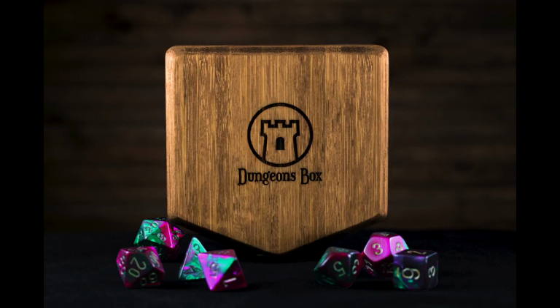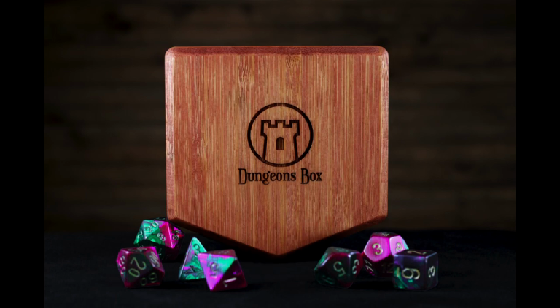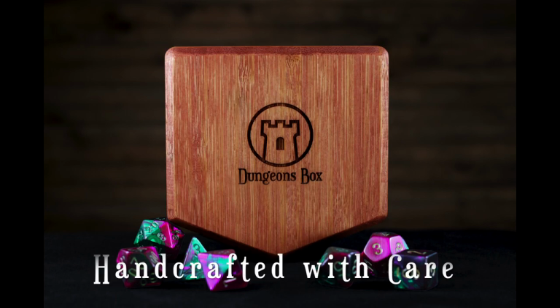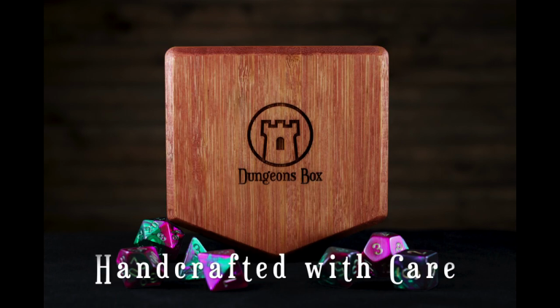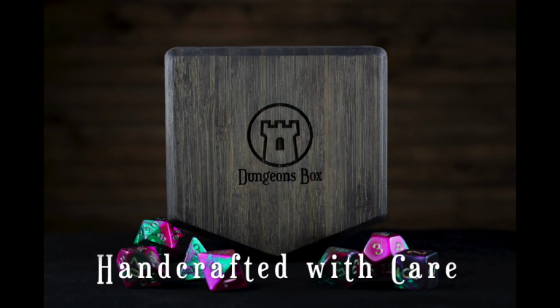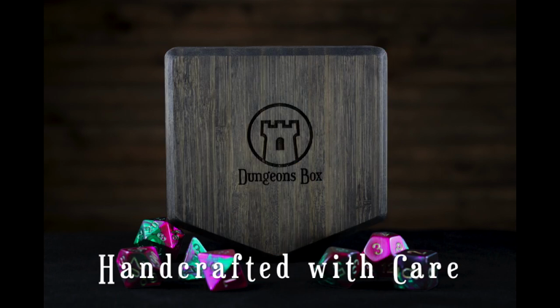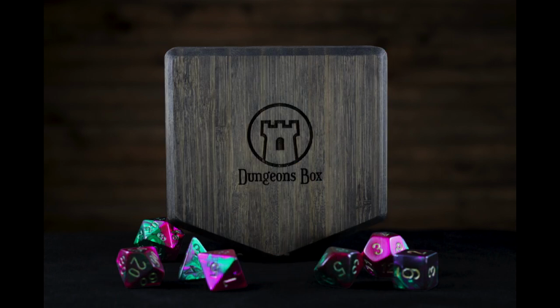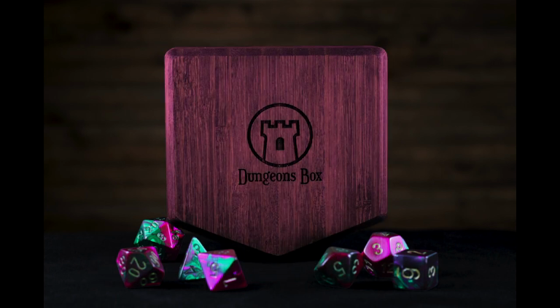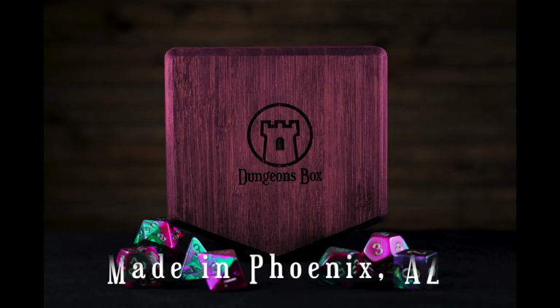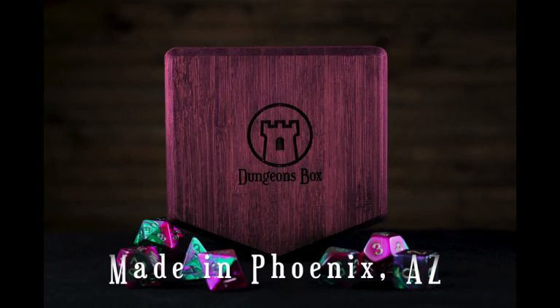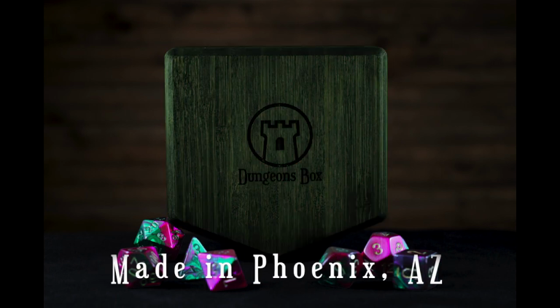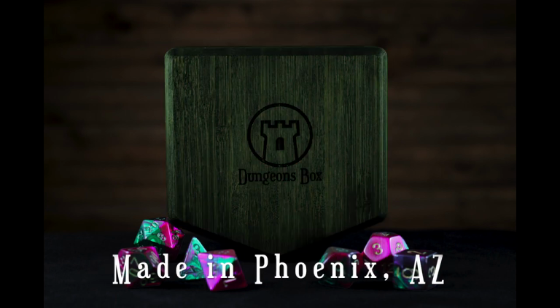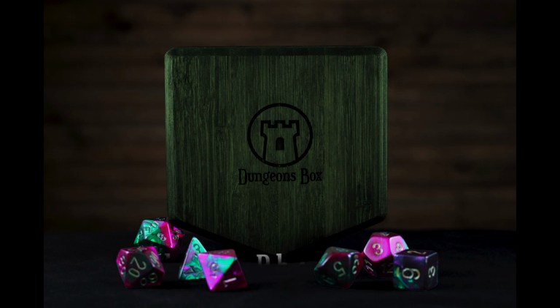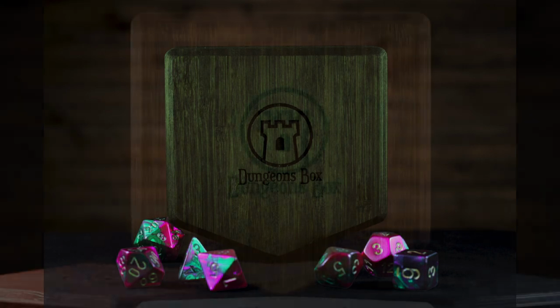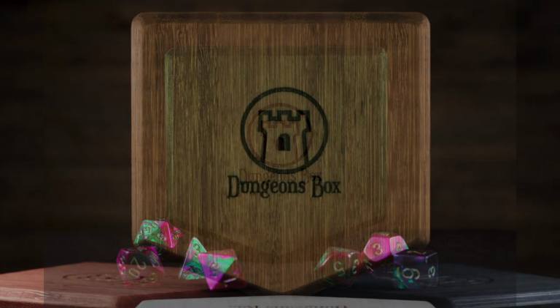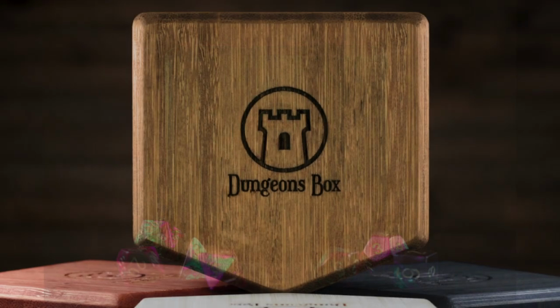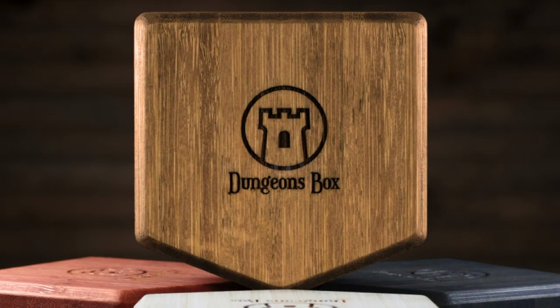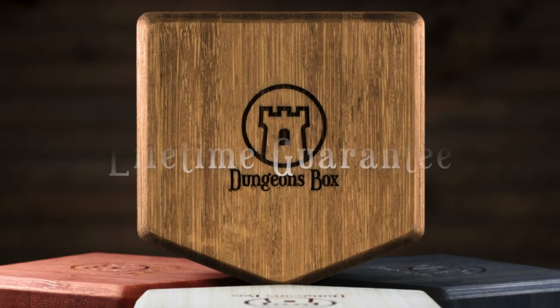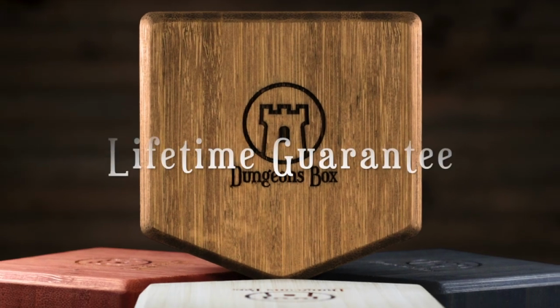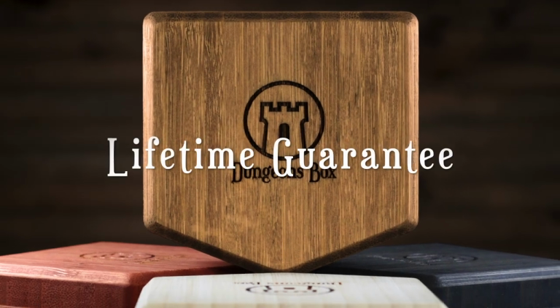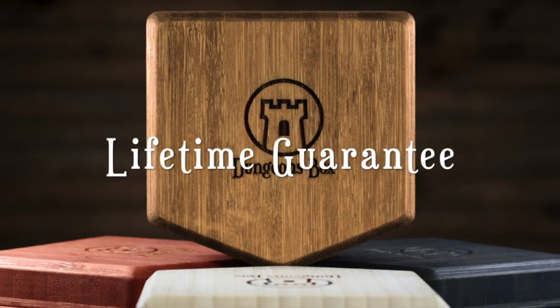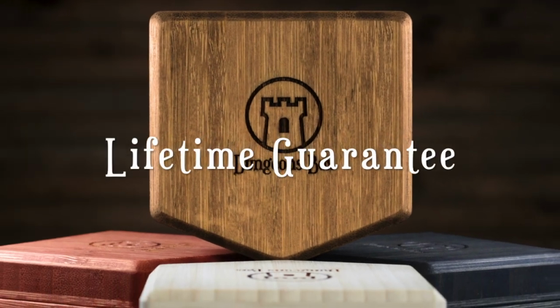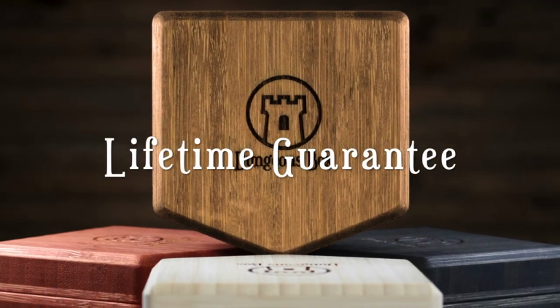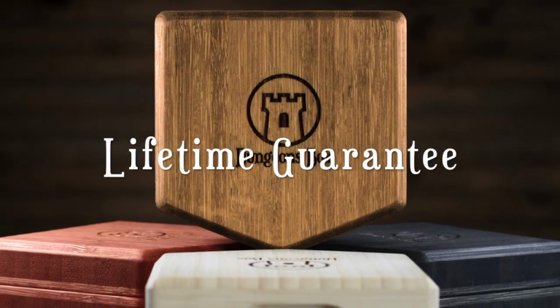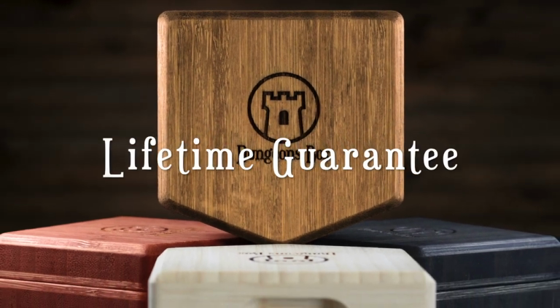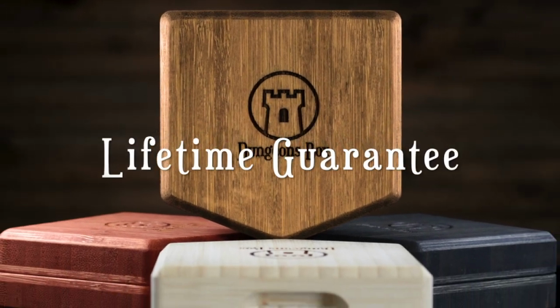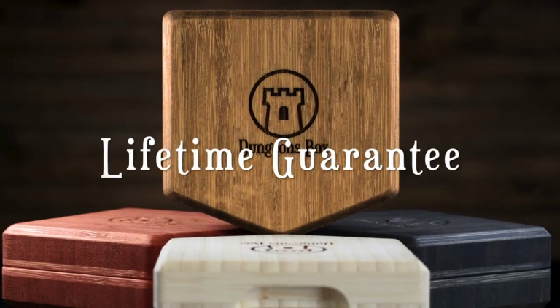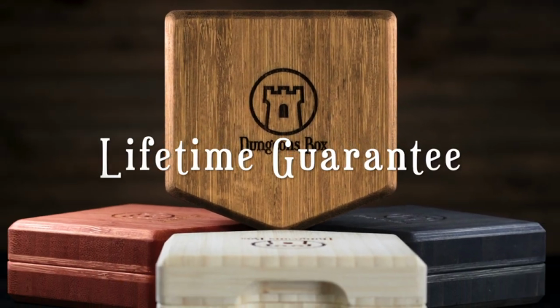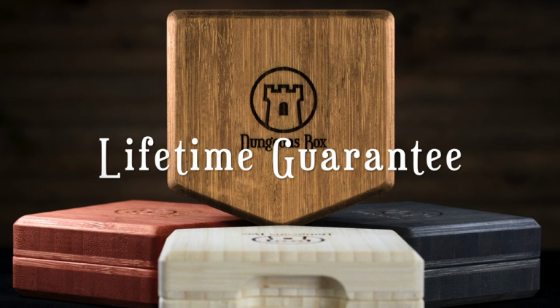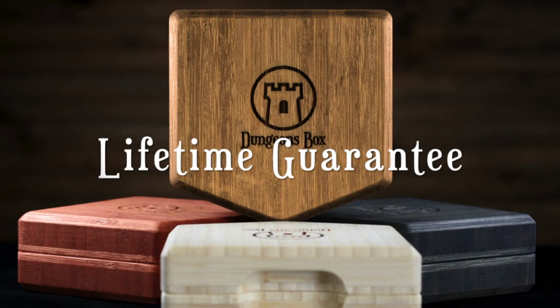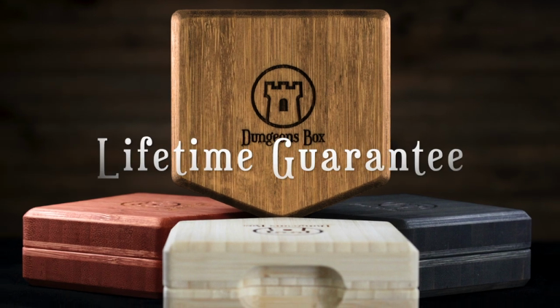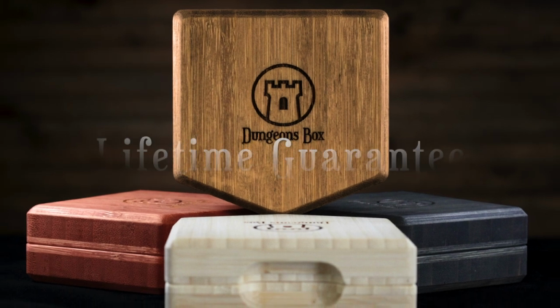Handmade by skilled woodworkers in sunny Phoenix, Arizona, every Dungeons Box is backed by our lifetime guarantee, so you can pledge with confidence knowing that we'll be standing behind our craftsmanship for years to come.